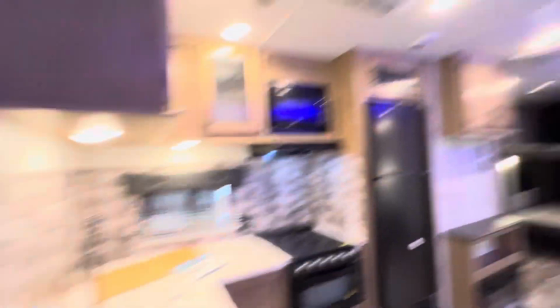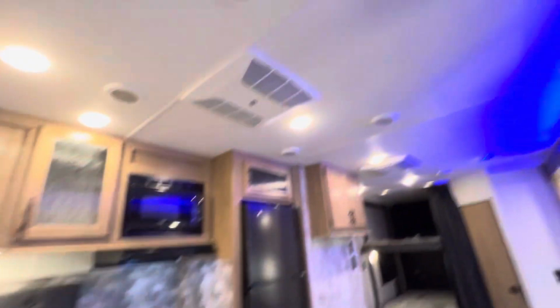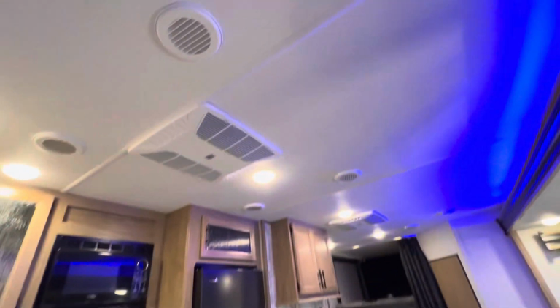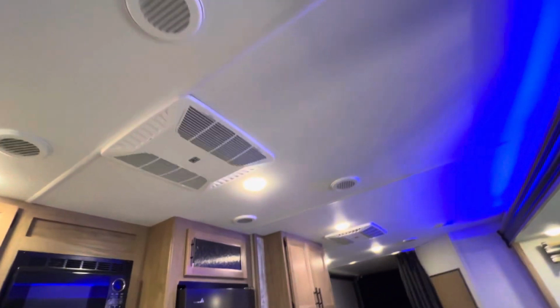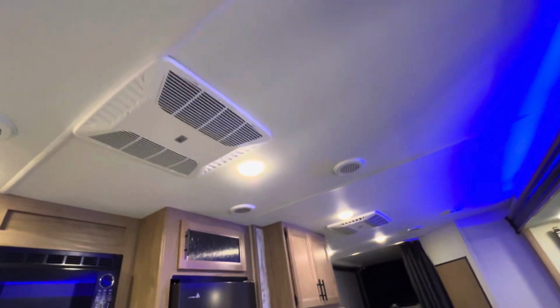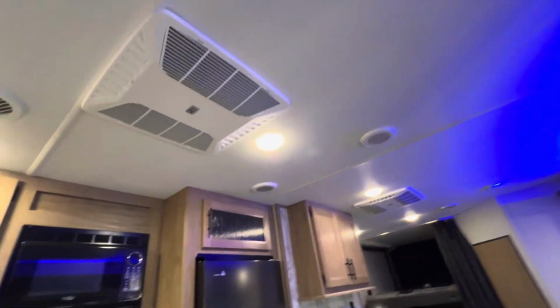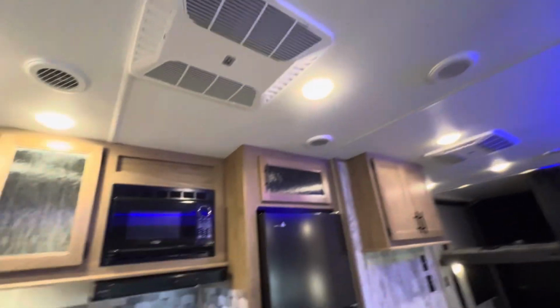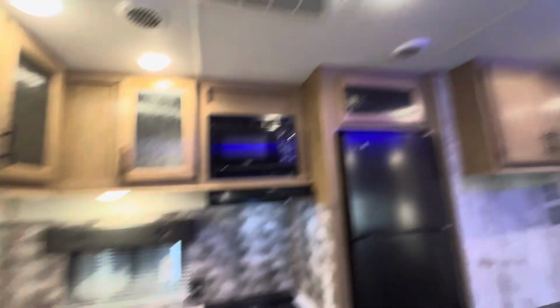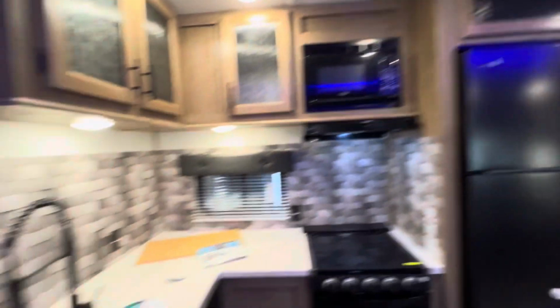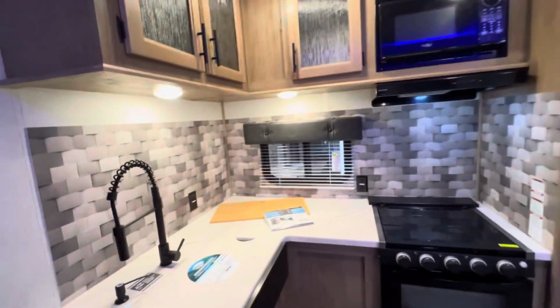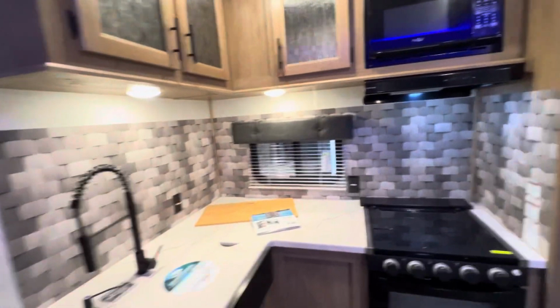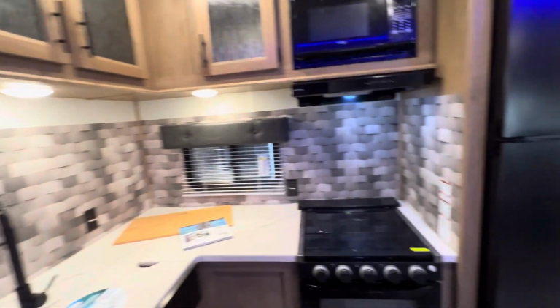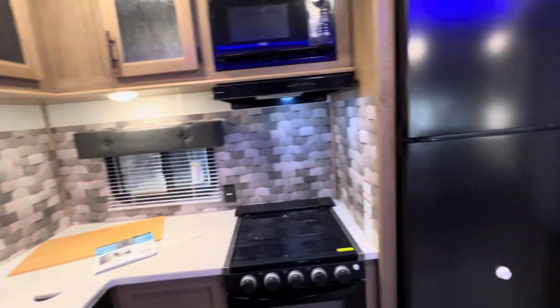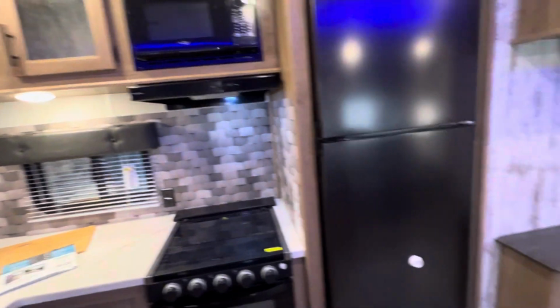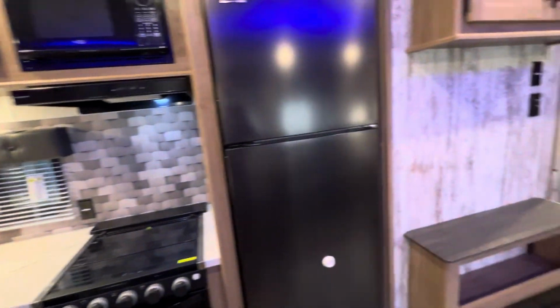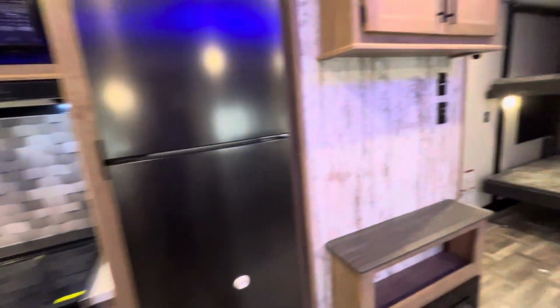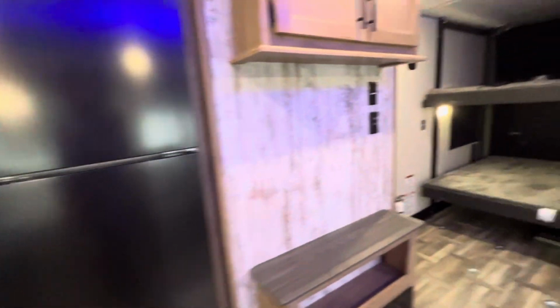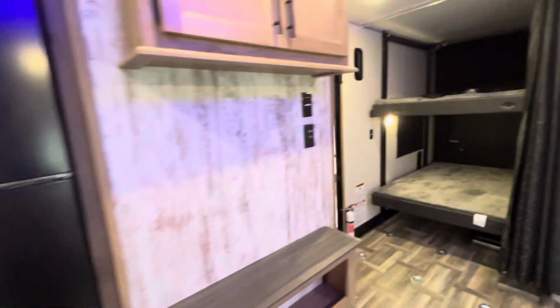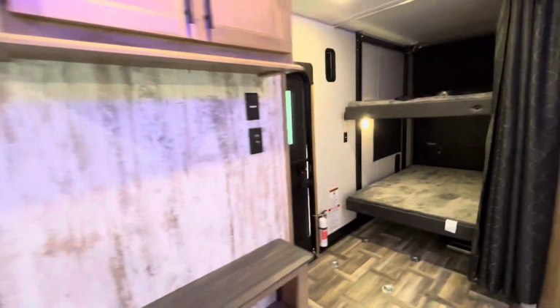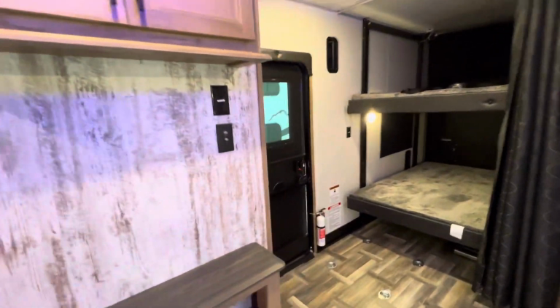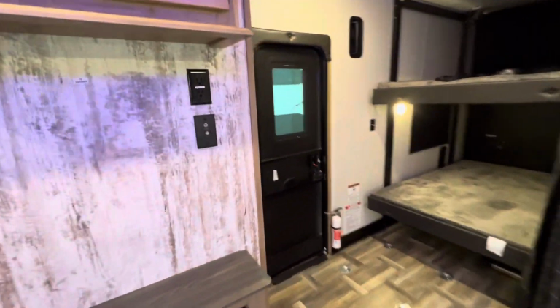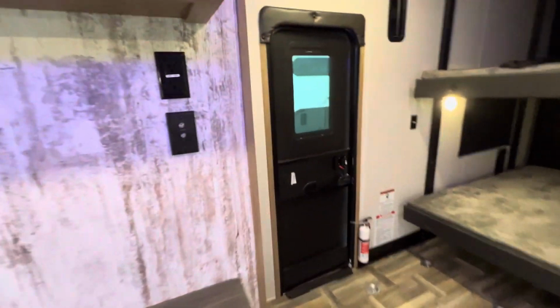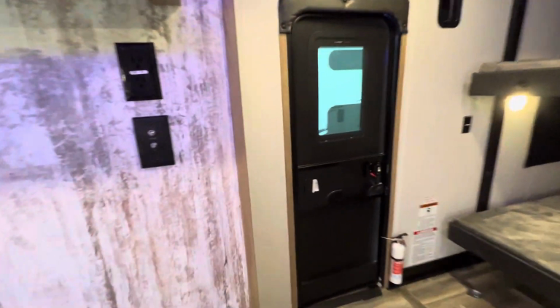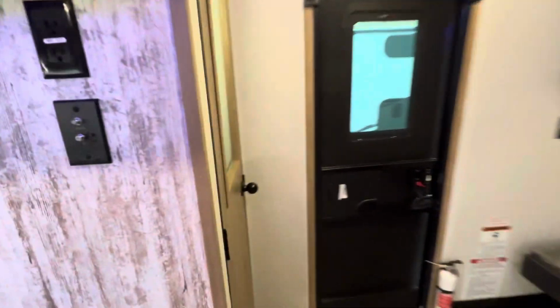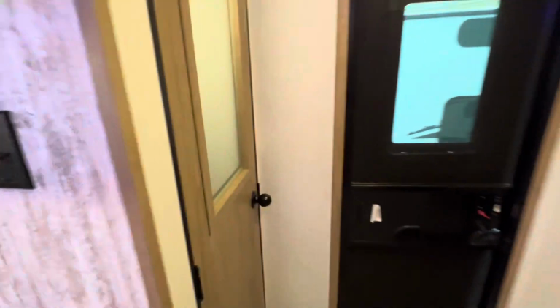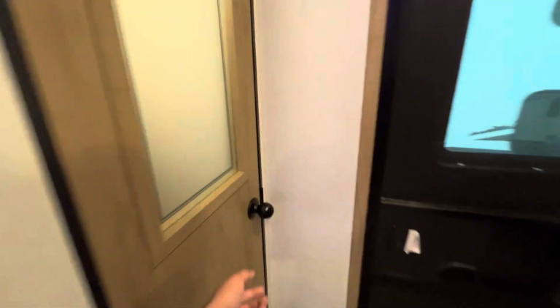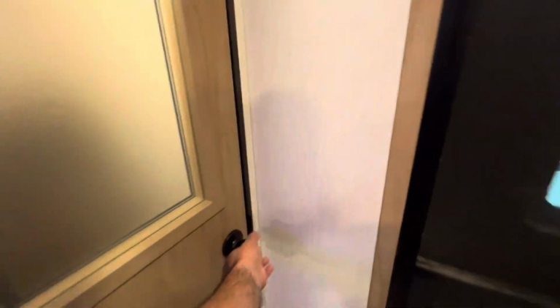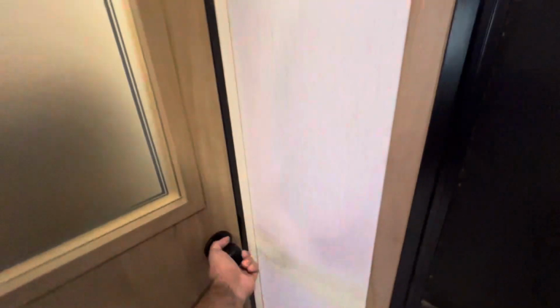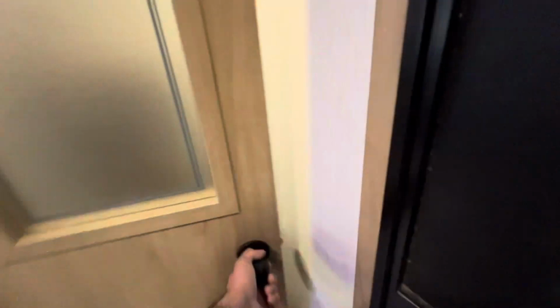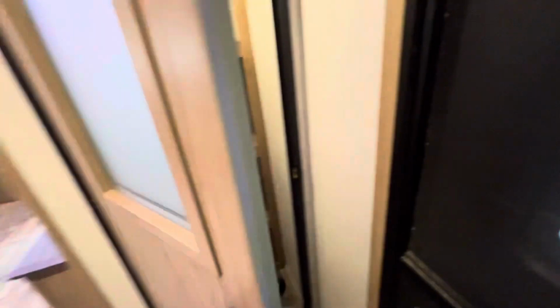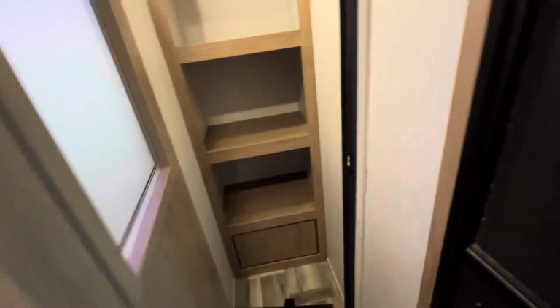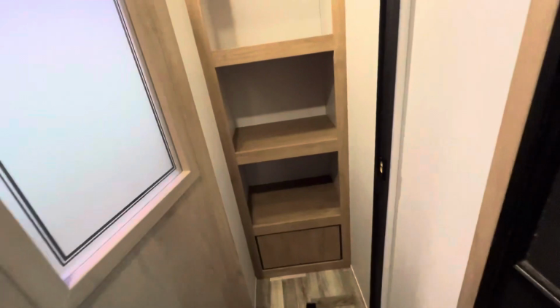It also features two ACs to keep it nice and cool. Everything you need and more here in the kitchen, and it even has a walk-in pantry right here at the entrance as well.